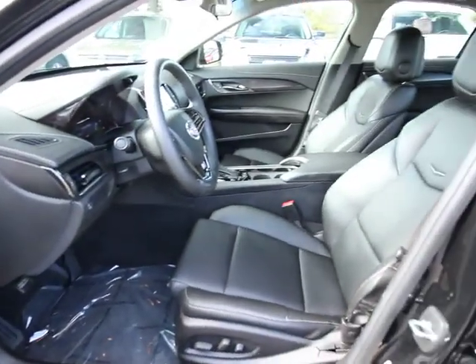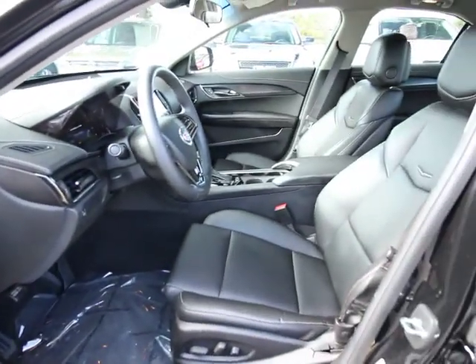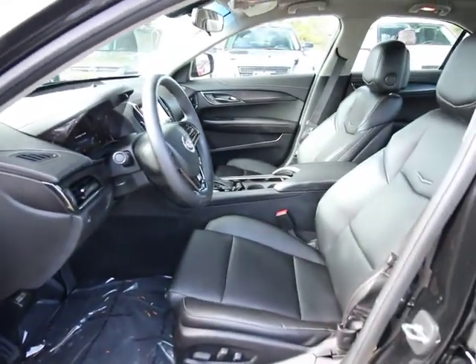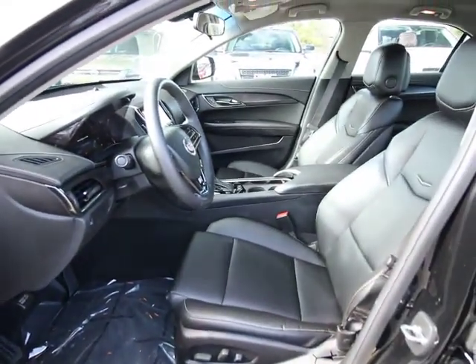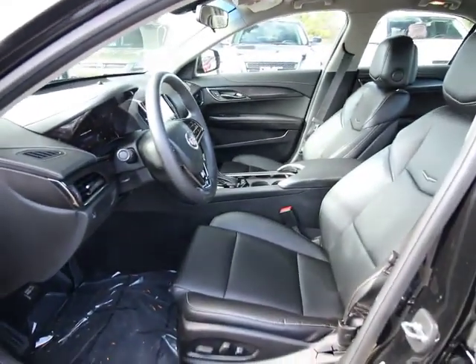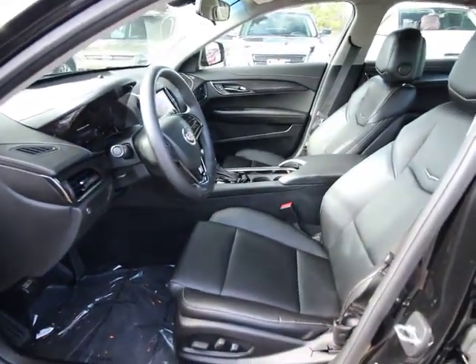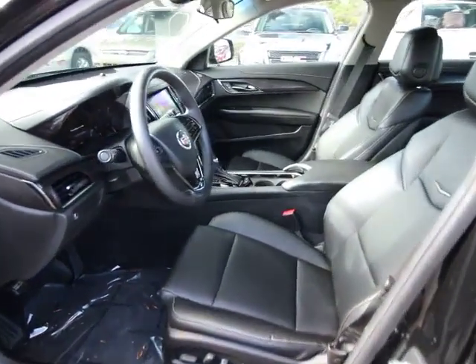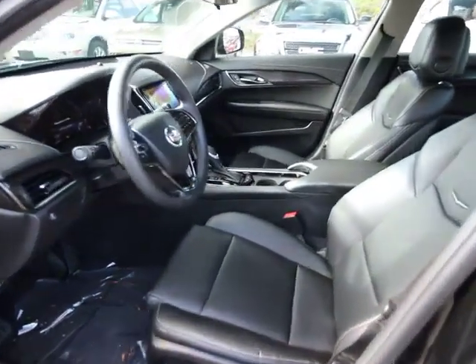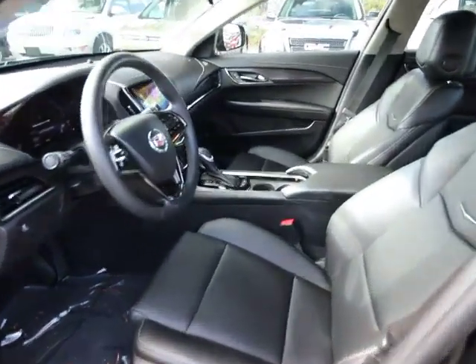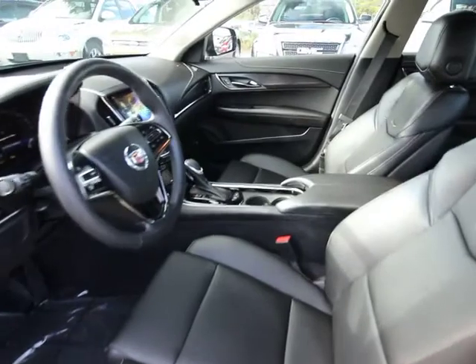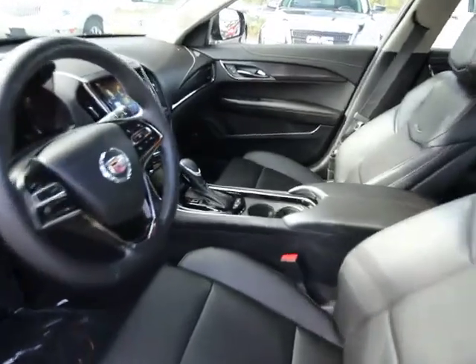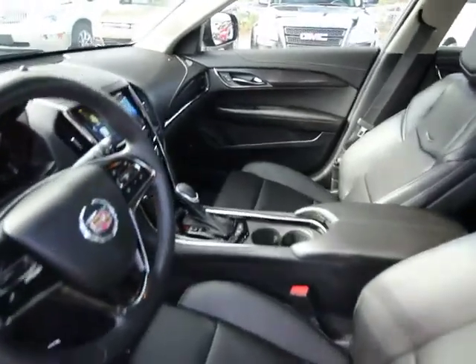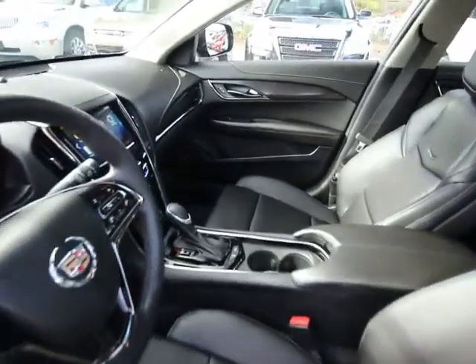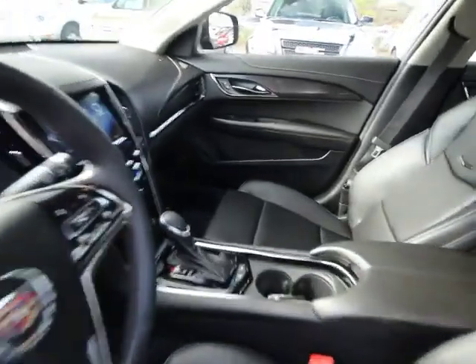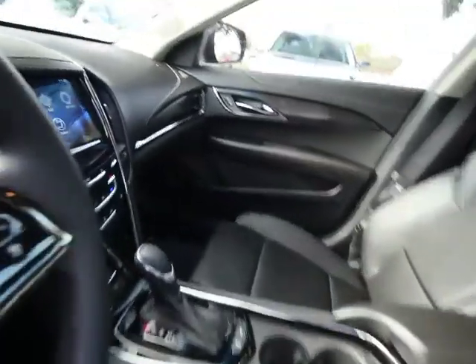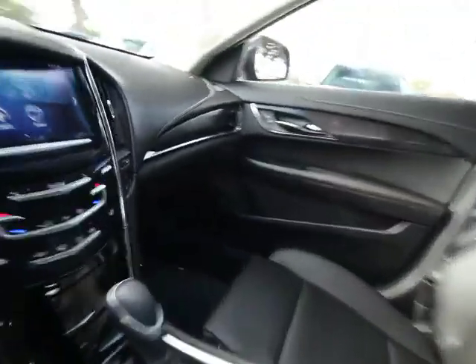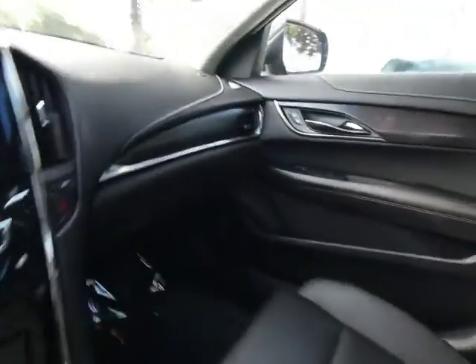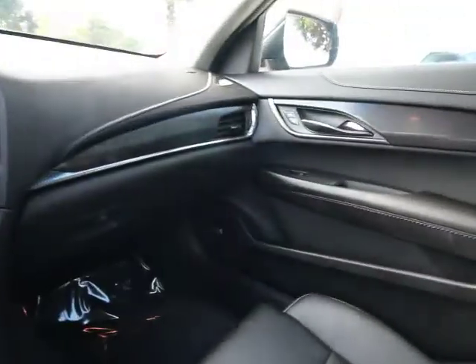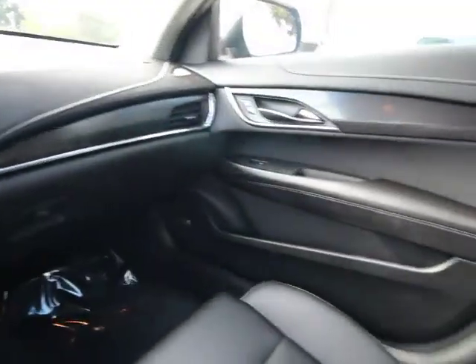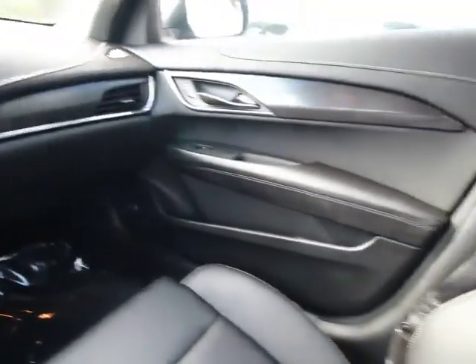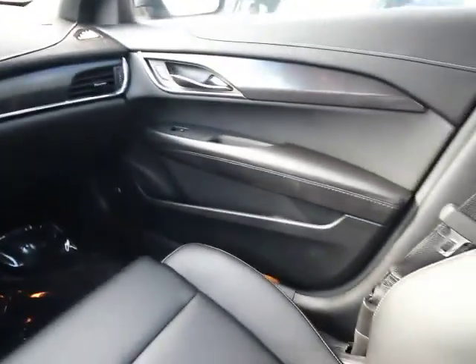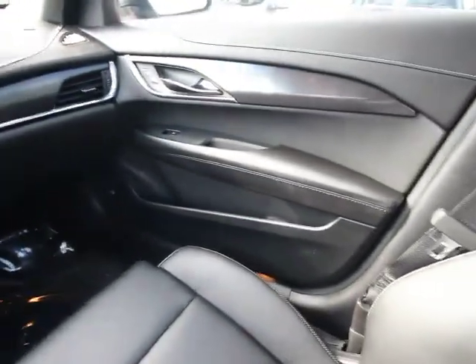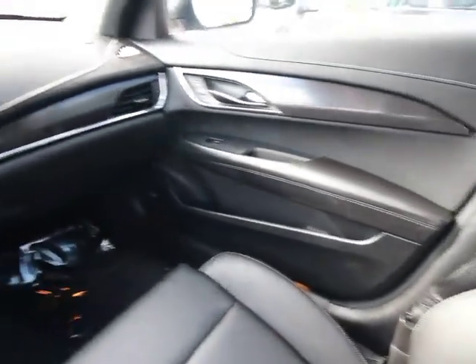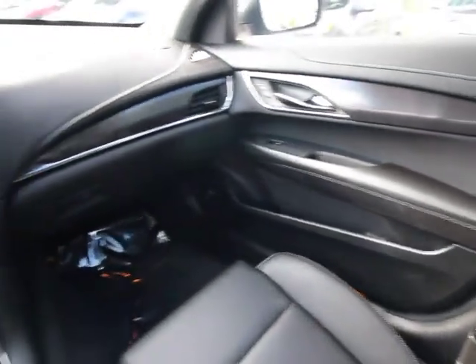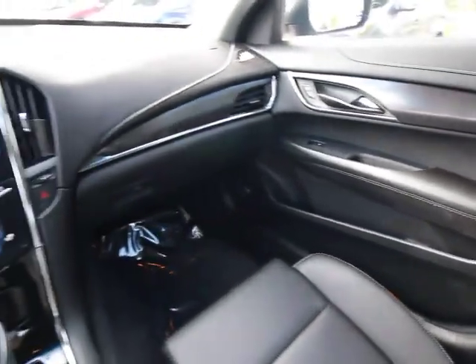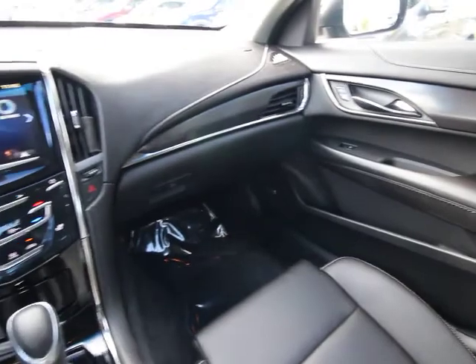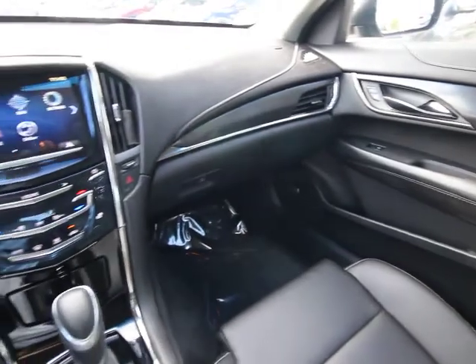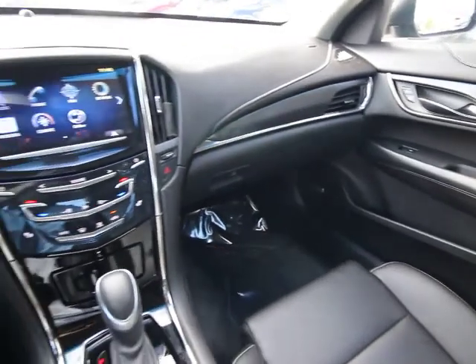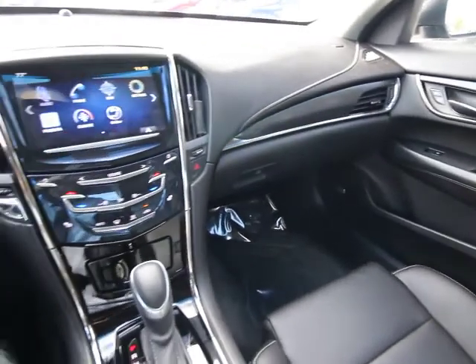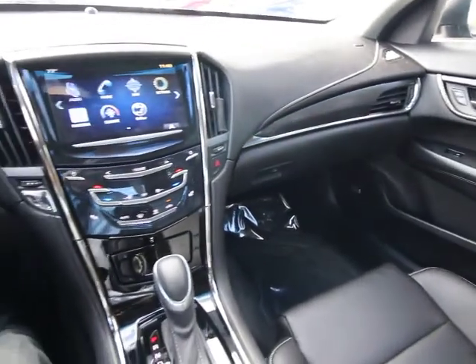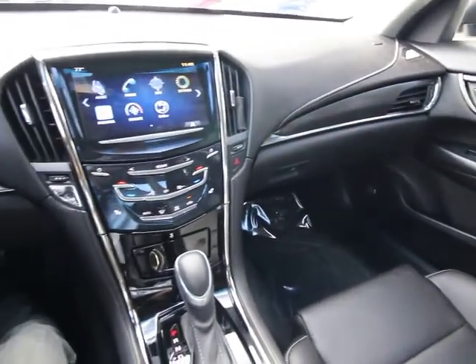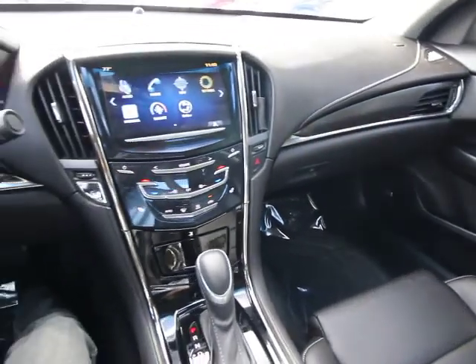Sirius satellite radio. Remote keyless entry. Brake assist. Panic alarm. Tachometer. Leather seats. Overhead console. Tilt steering wheel.